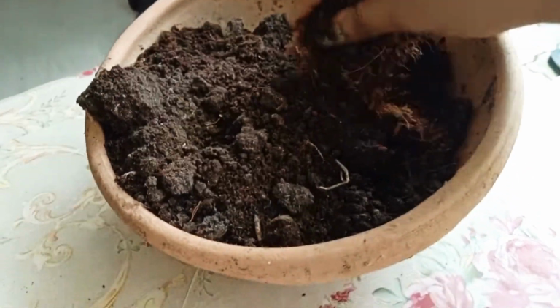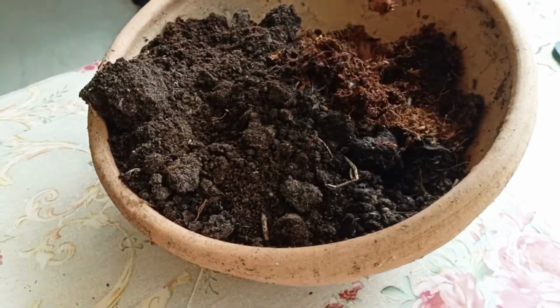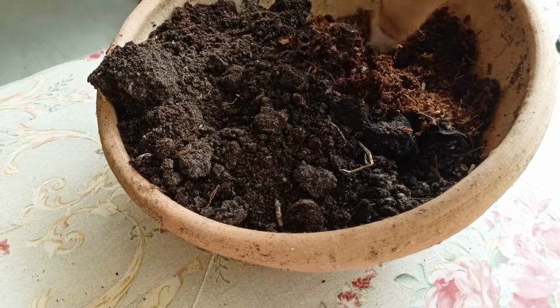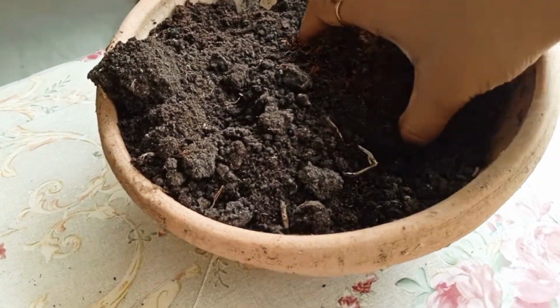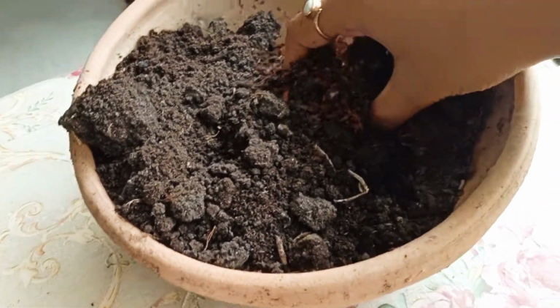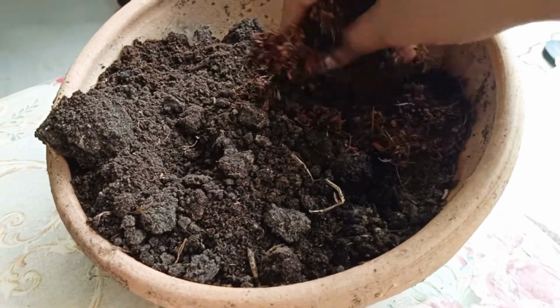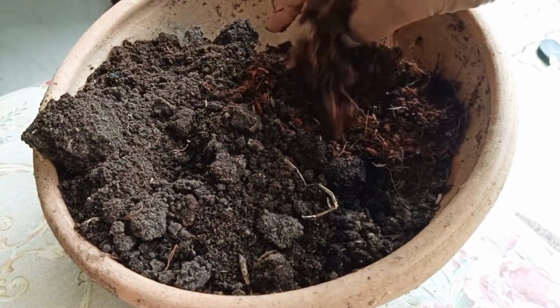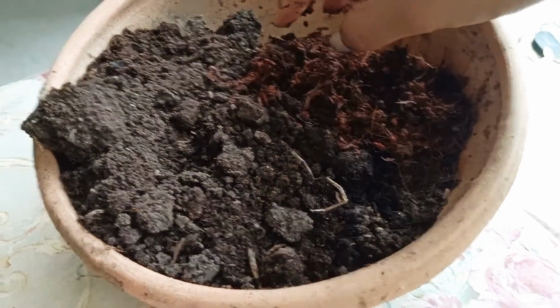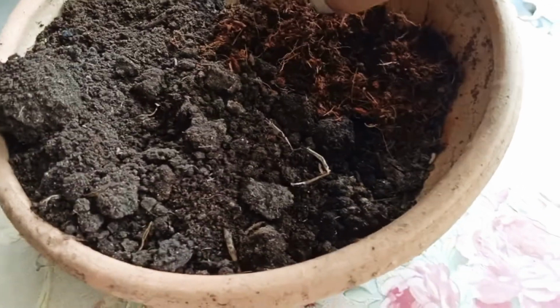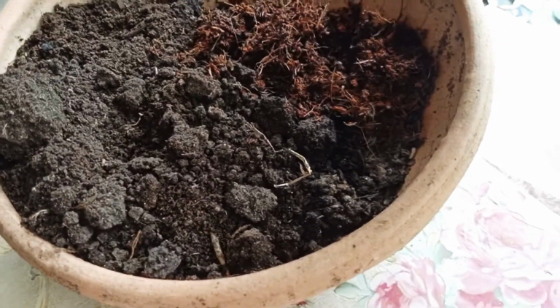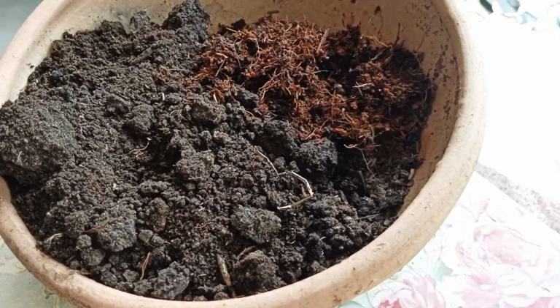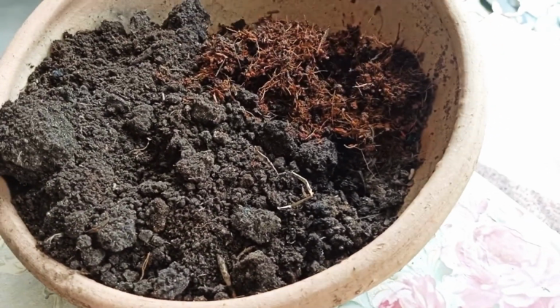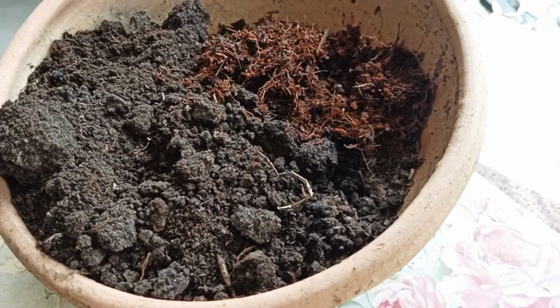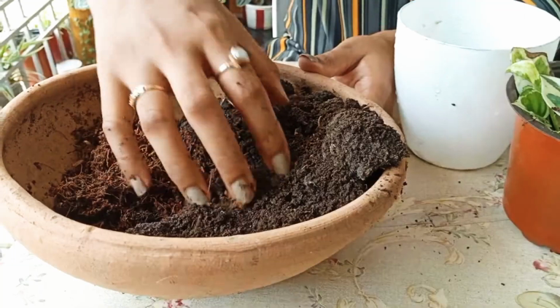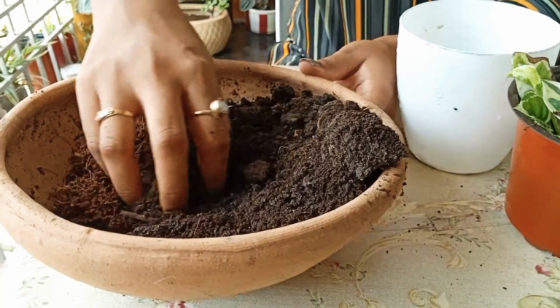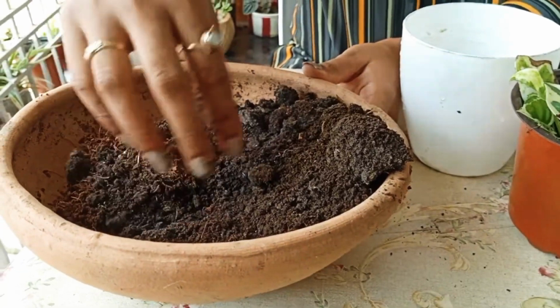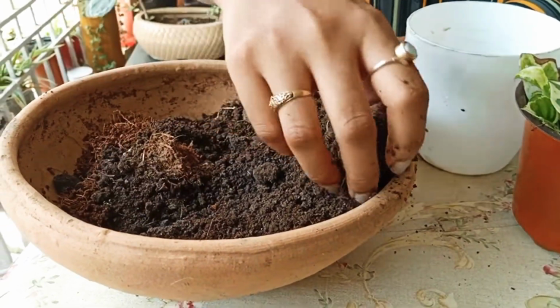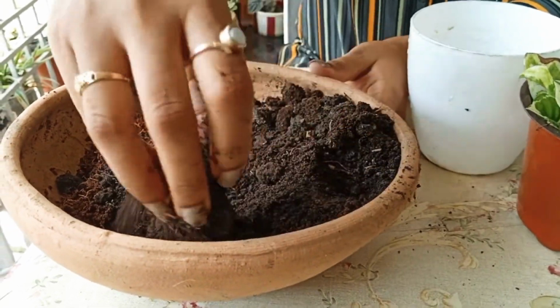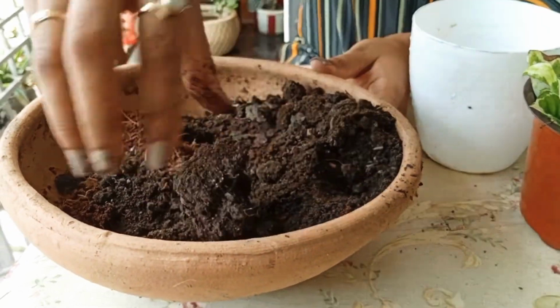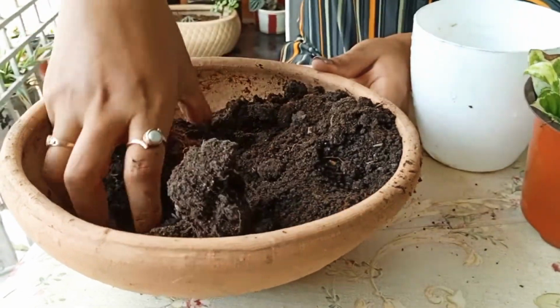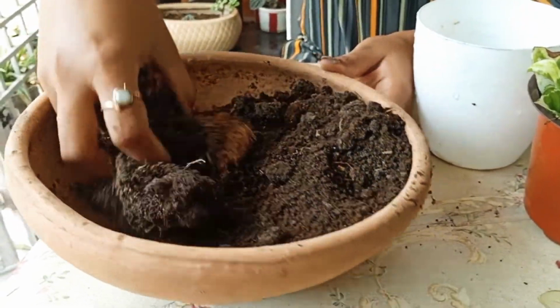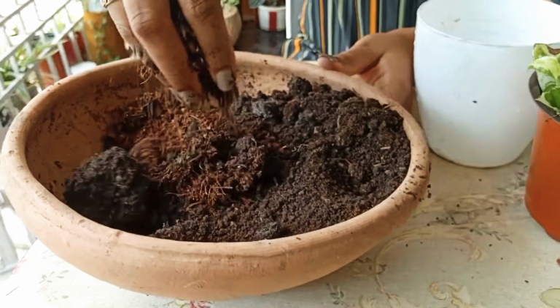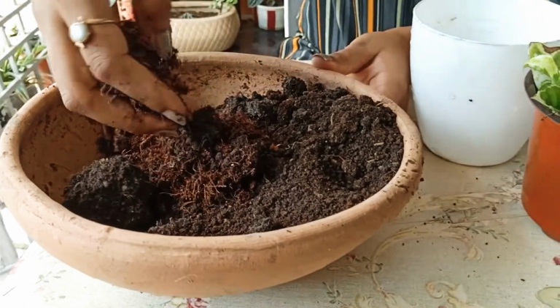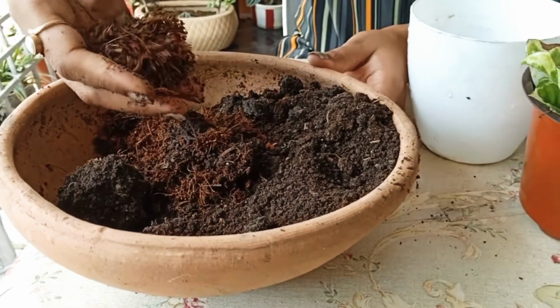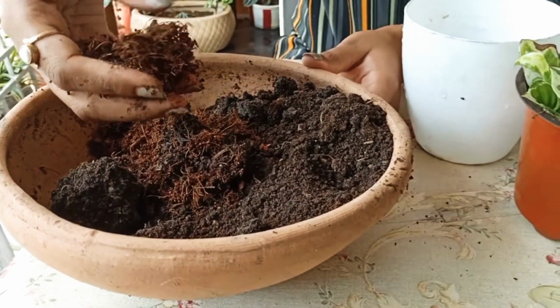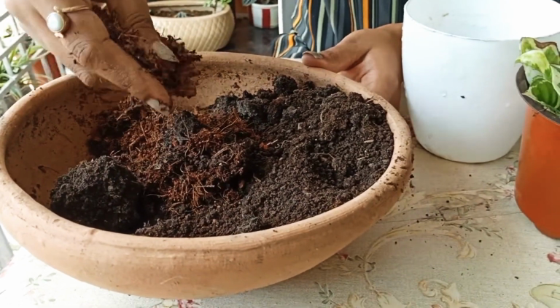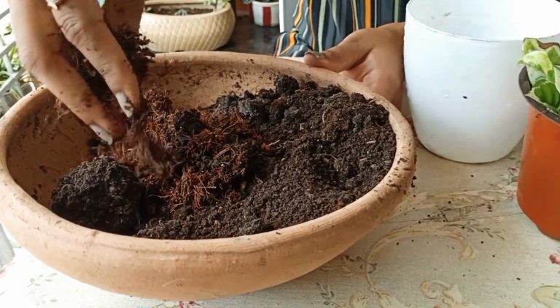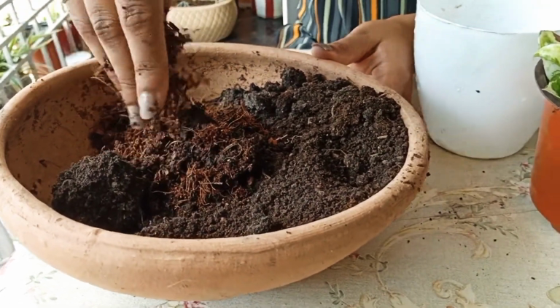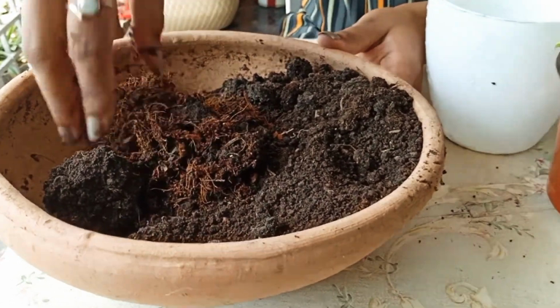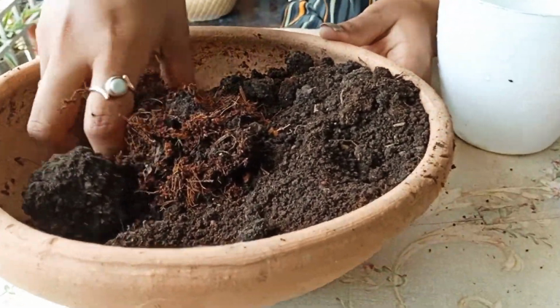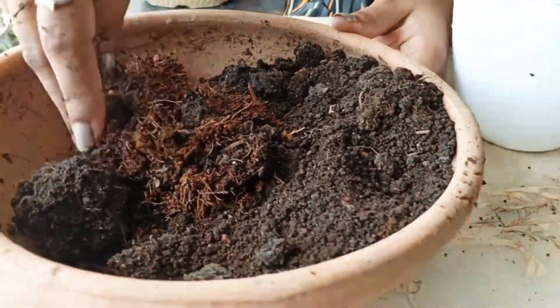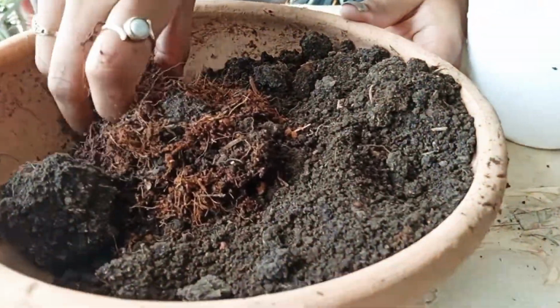The coco peat is mixed into the garden soil. We mix them all together and mix them for the plant. Now we have the coco peat ready.